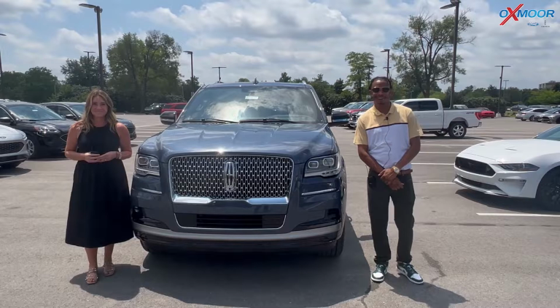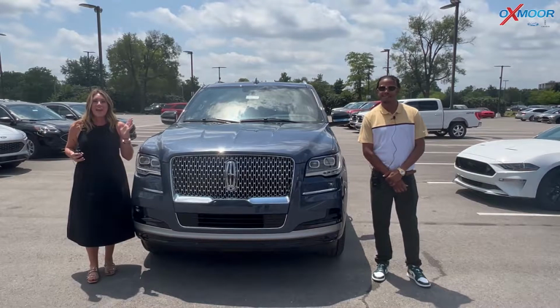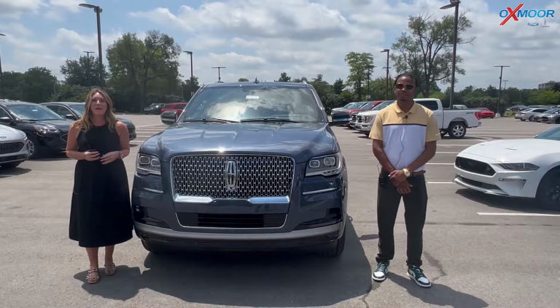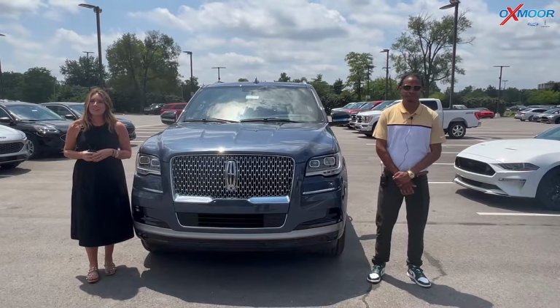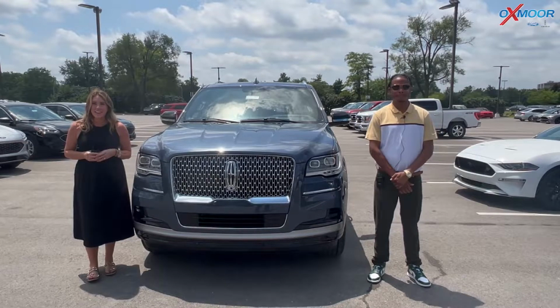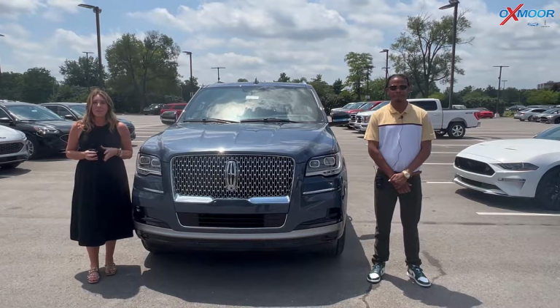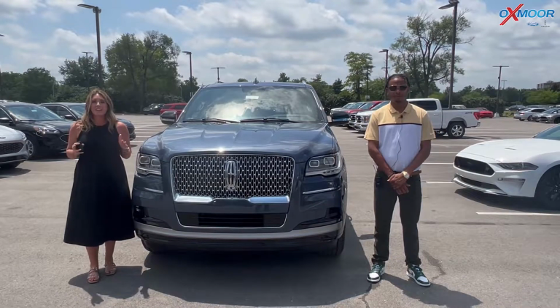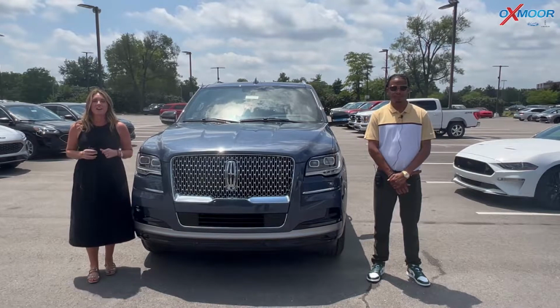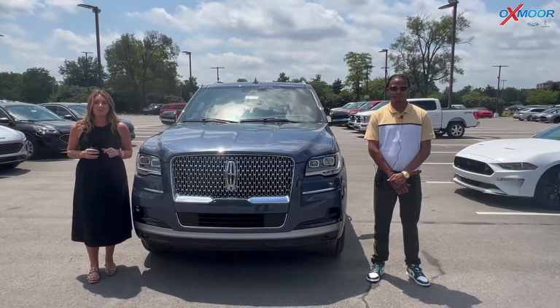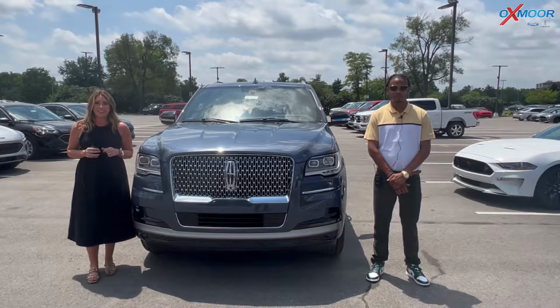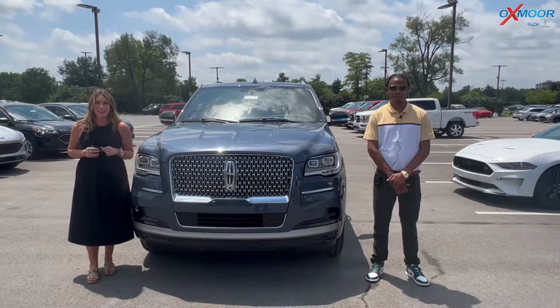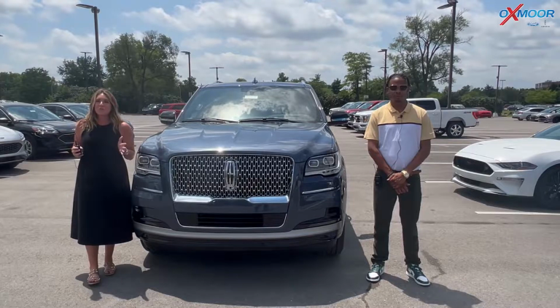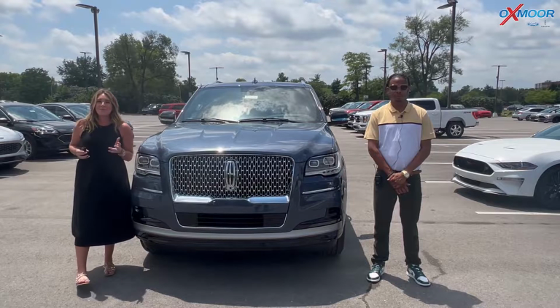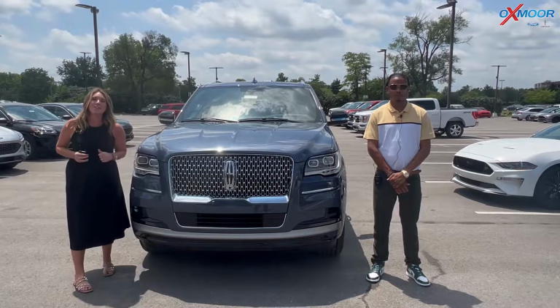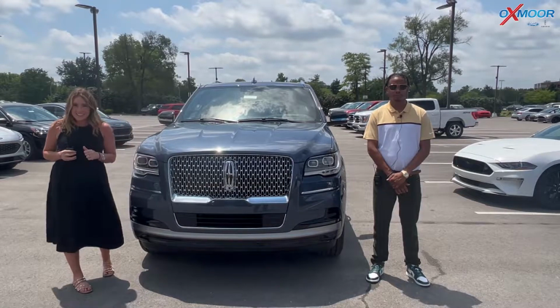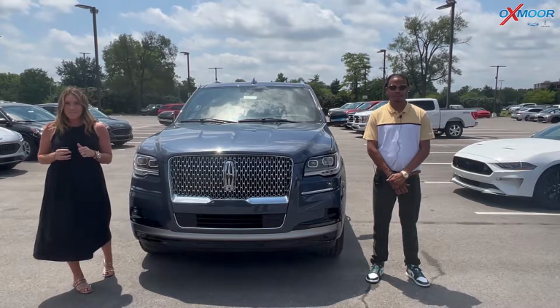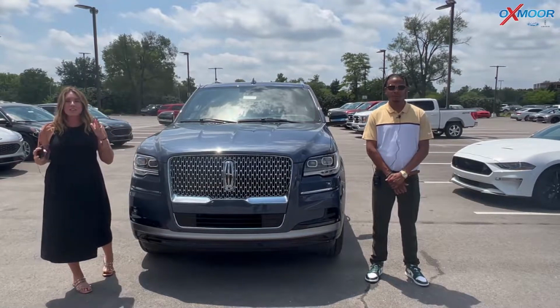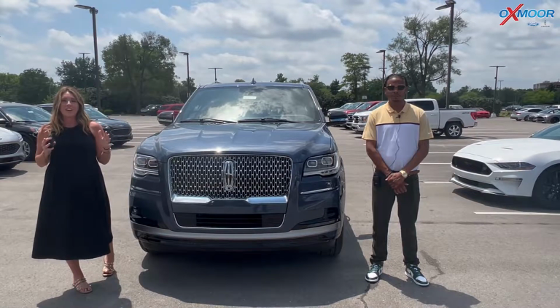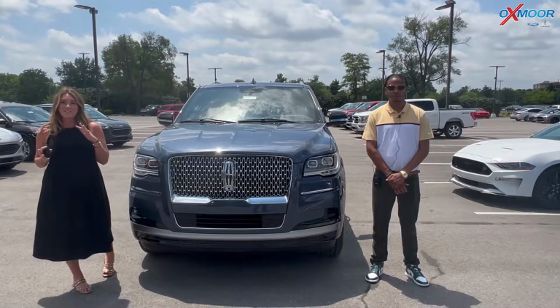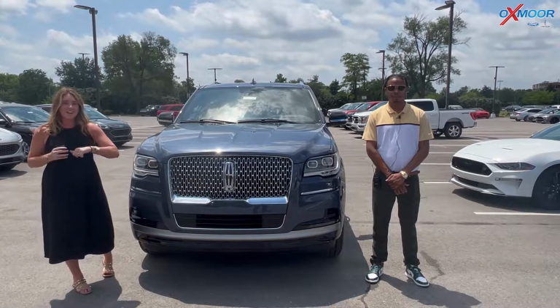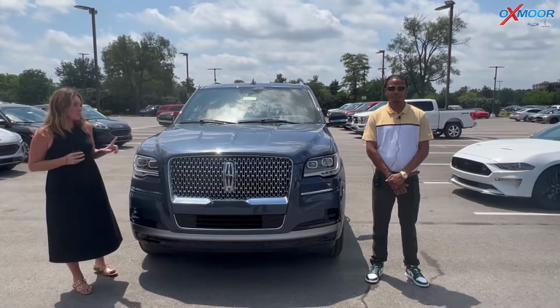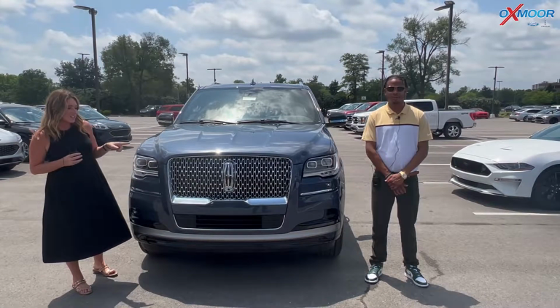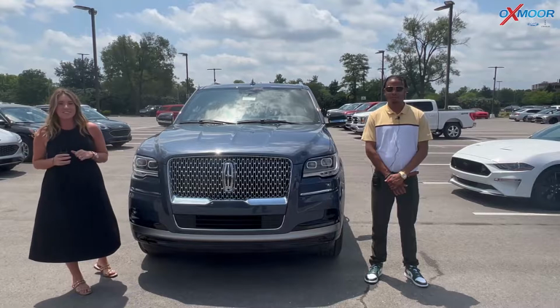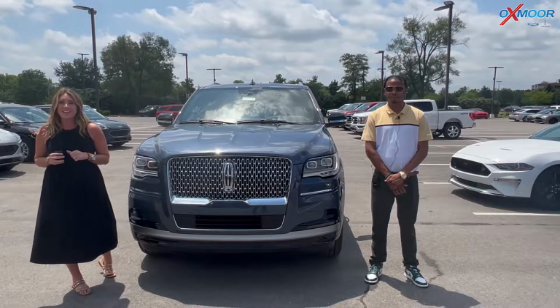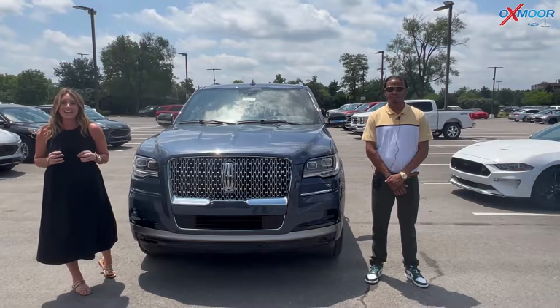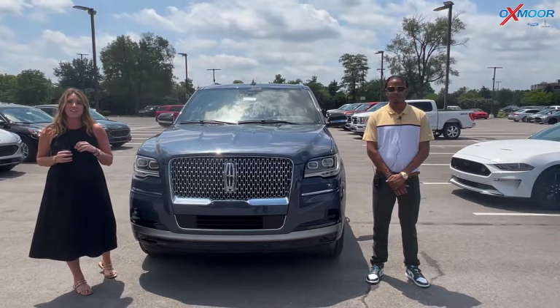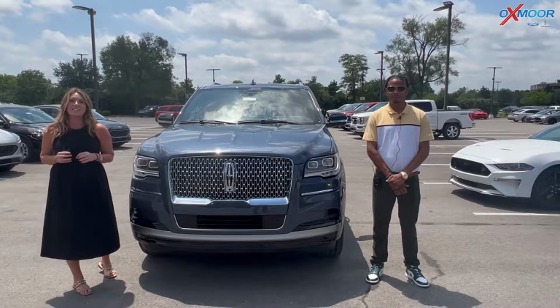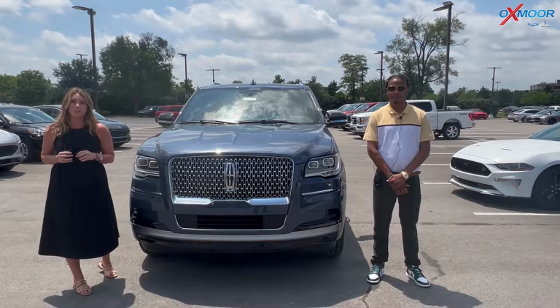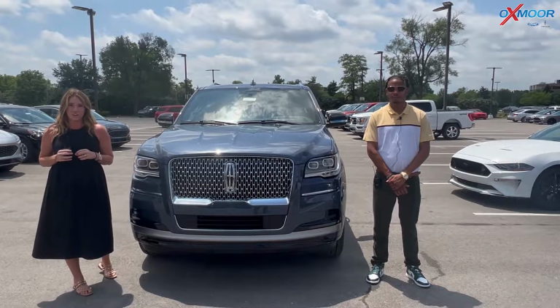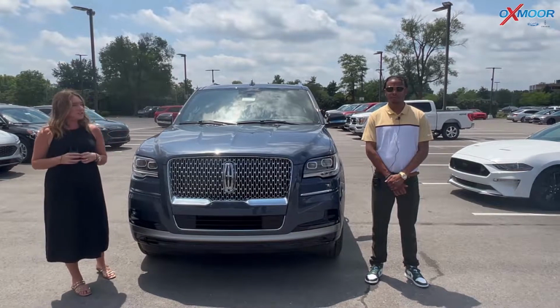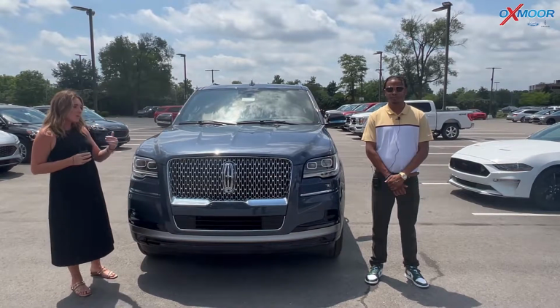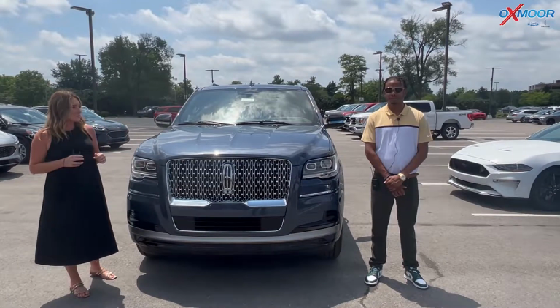Hello everyone, it's Gabrielle over here at Oxmoor Ford Lincoln. I'm here with Aaron today. He is going to go over some features on a 2022 Lincoln Navigator. It is the Reserve. So talk a little bit about this one.